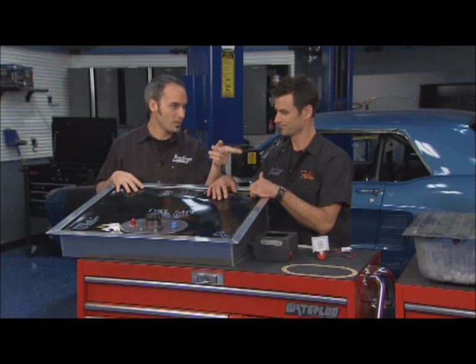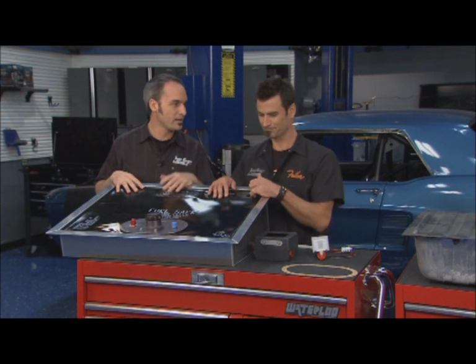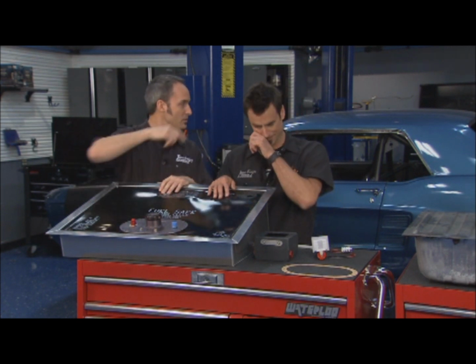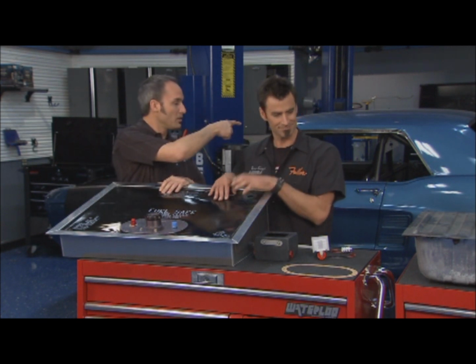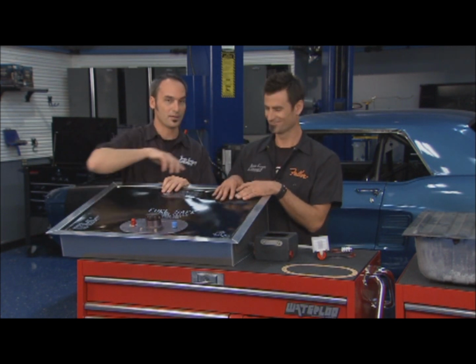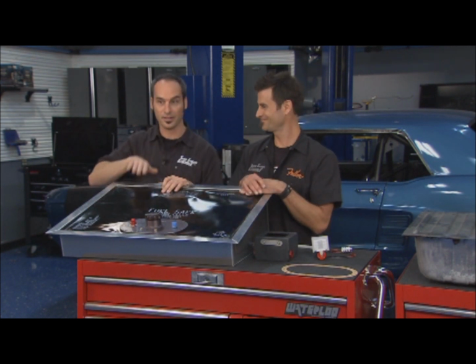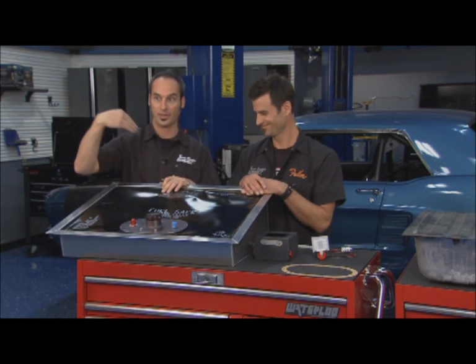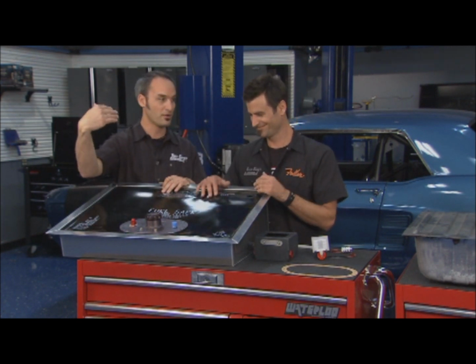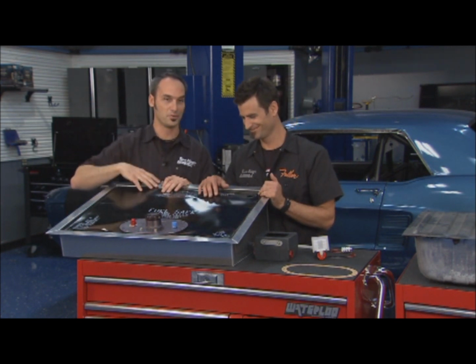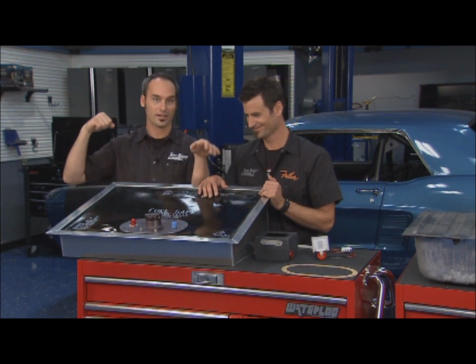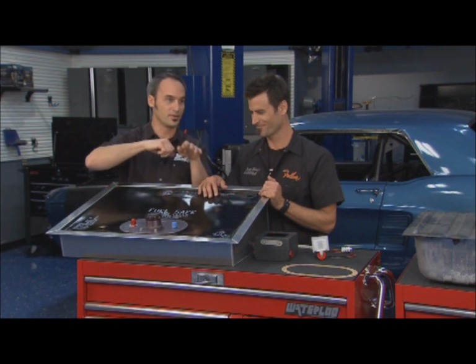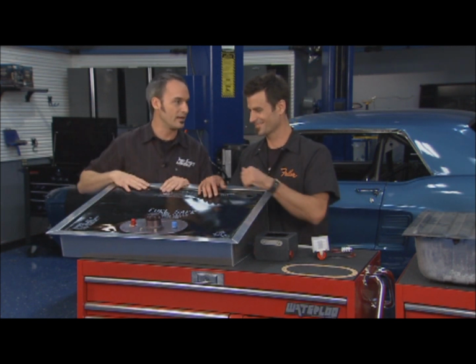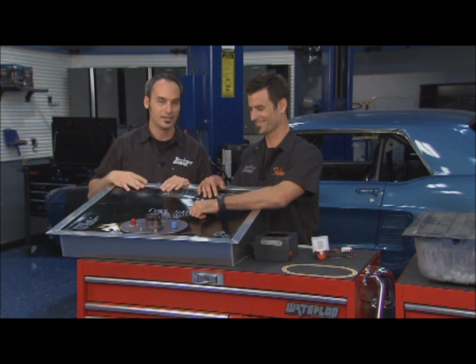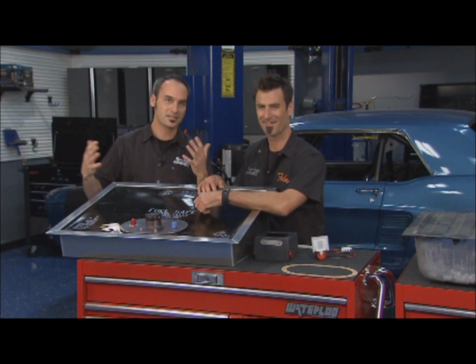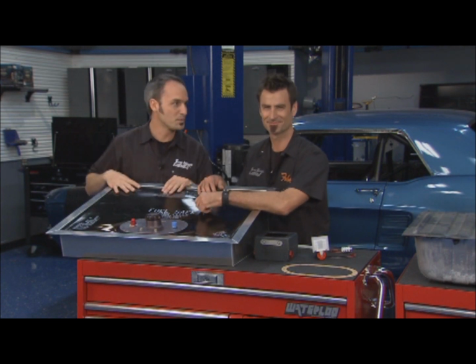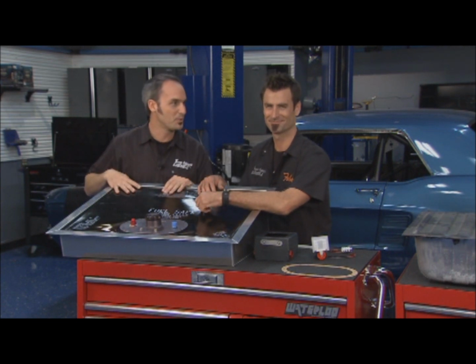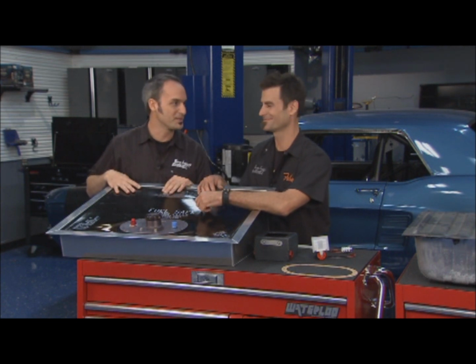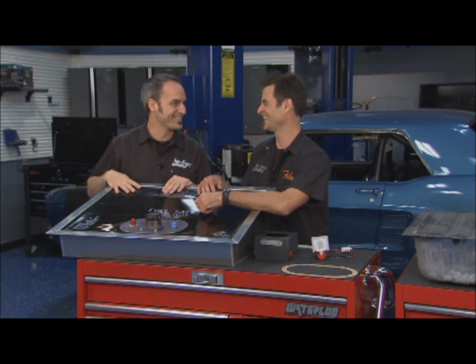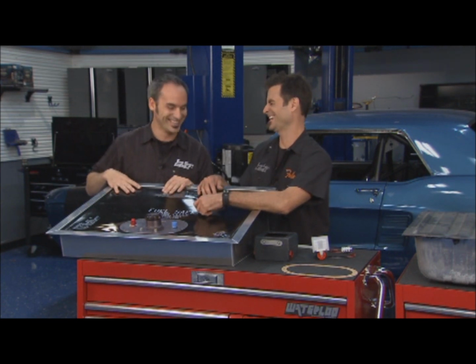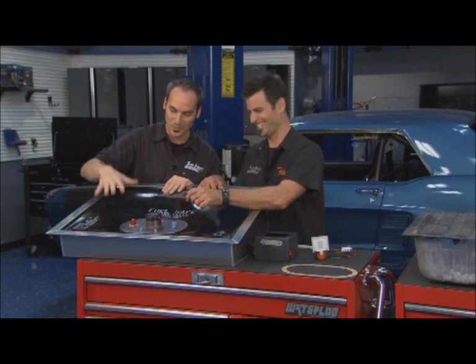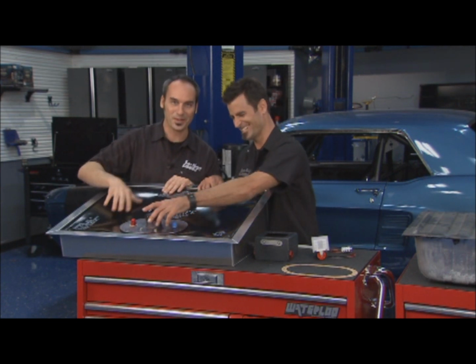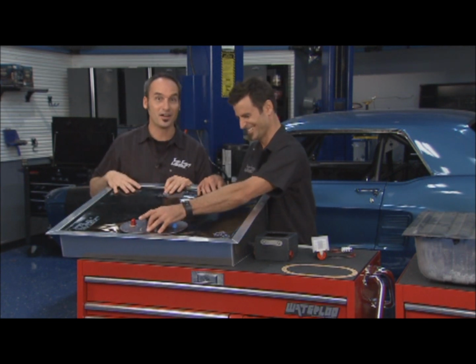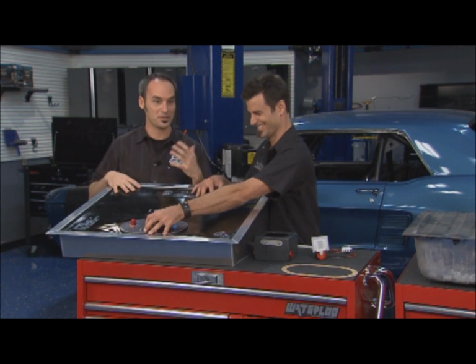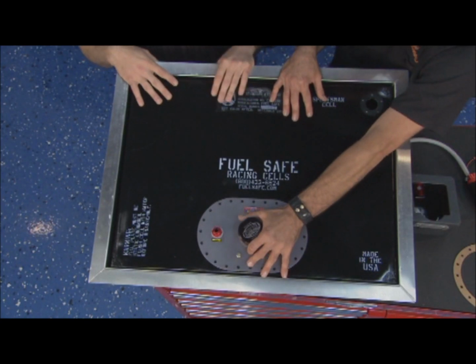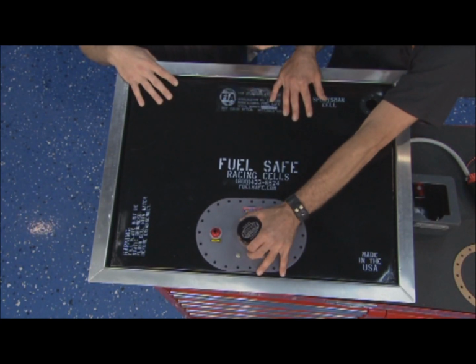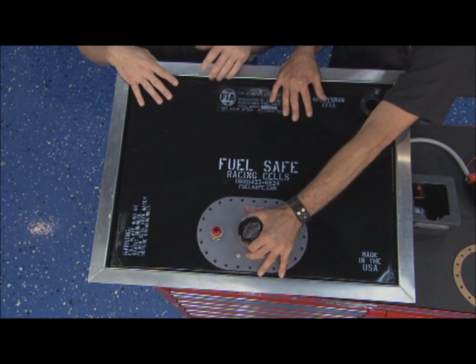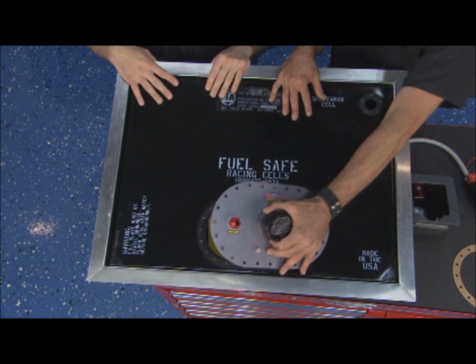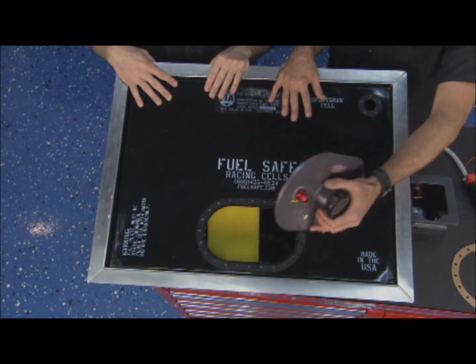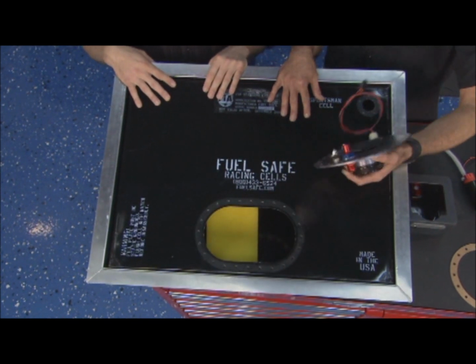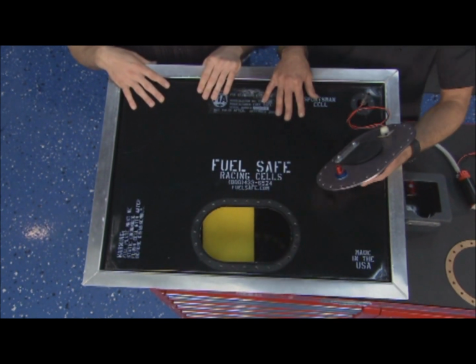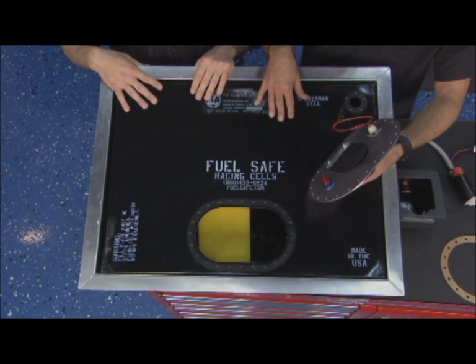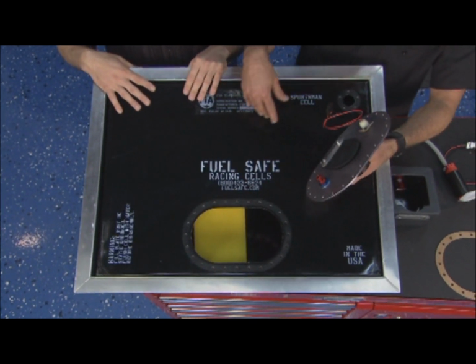Think about where that tank is — it's right in the back where you're going to either spin out, crash into a wall, or get hit from behind. Not the safest place to put a fuel tank. So it's a really good way to upgrade your safety, and we're going to talk about some of the performance benefits. Great for packaging too.